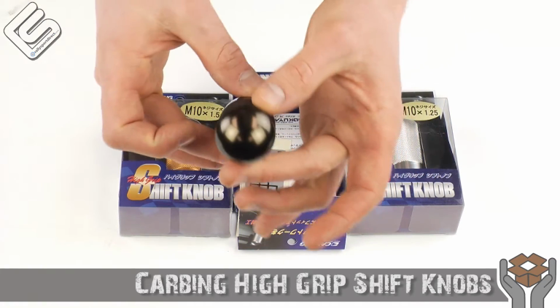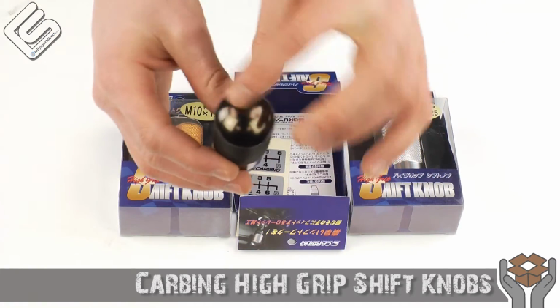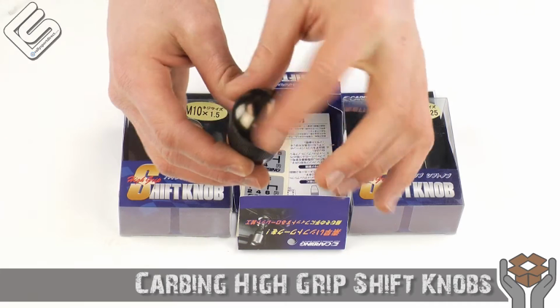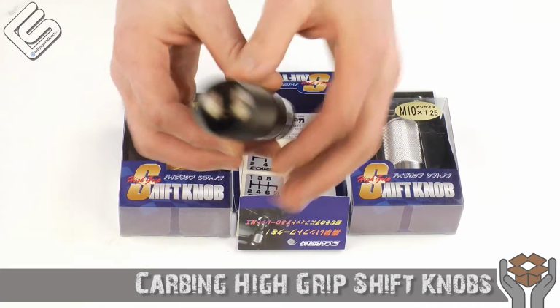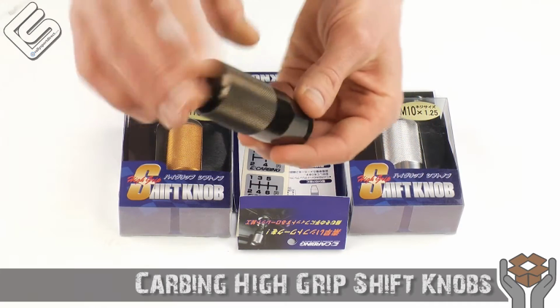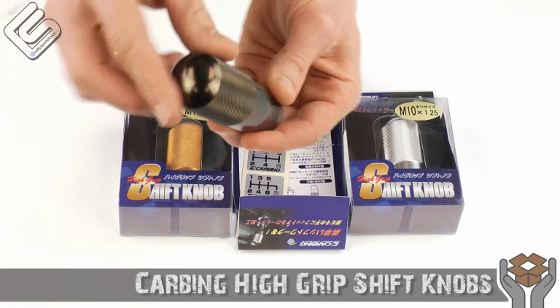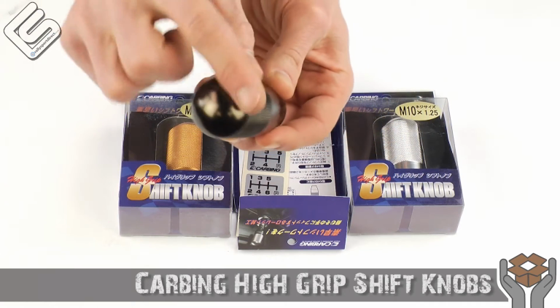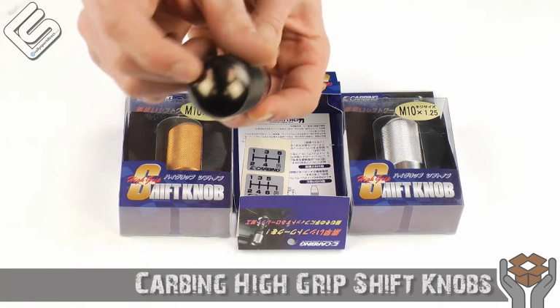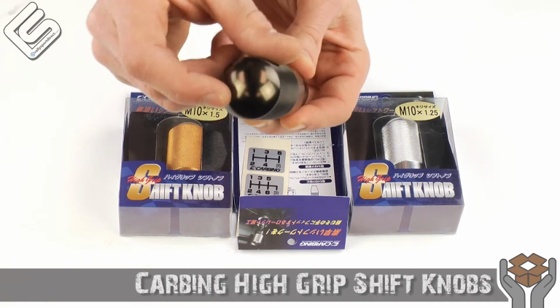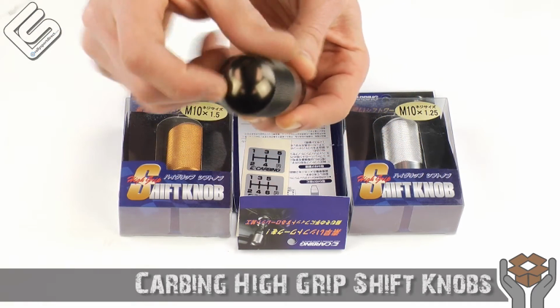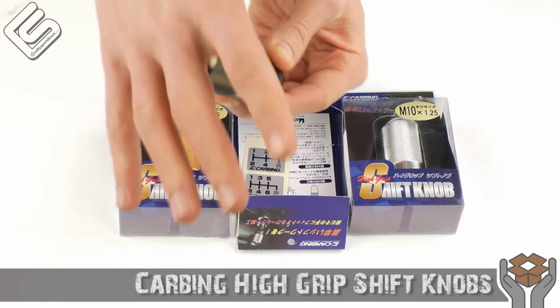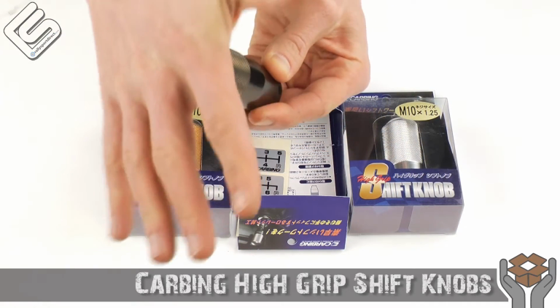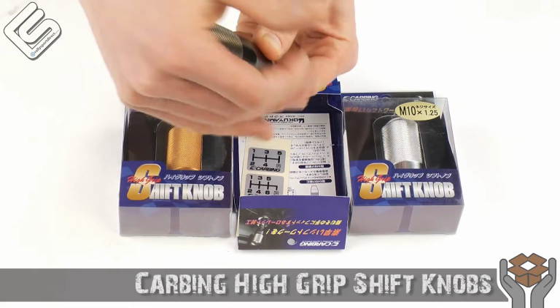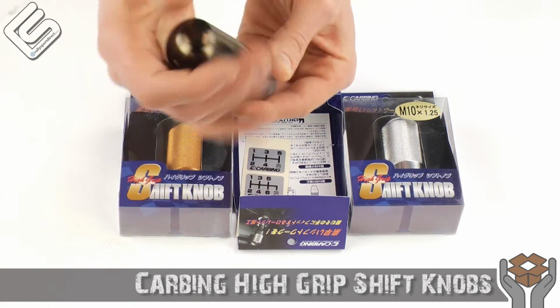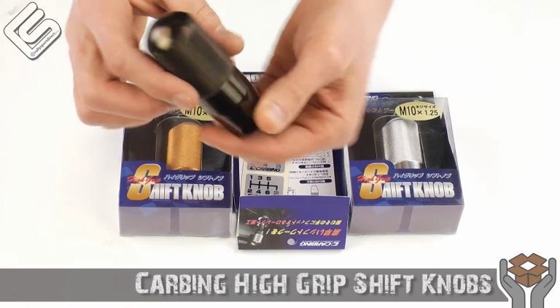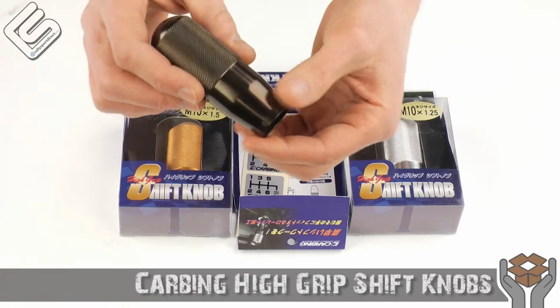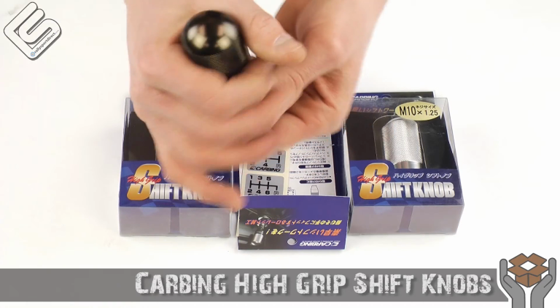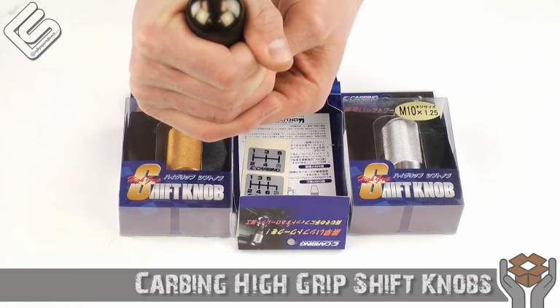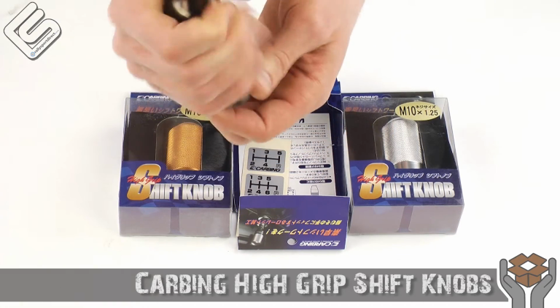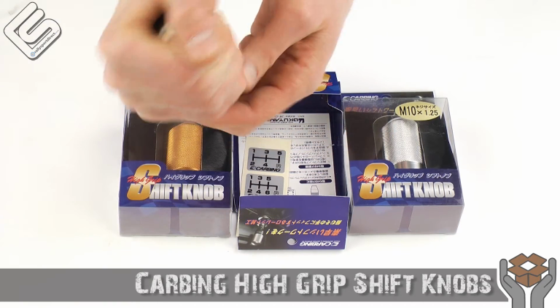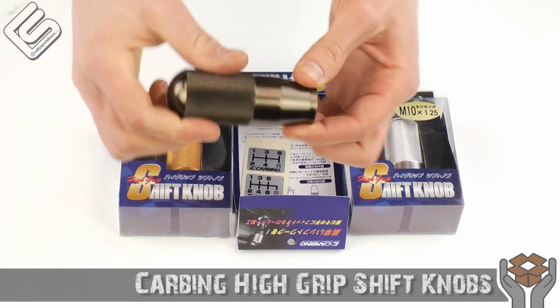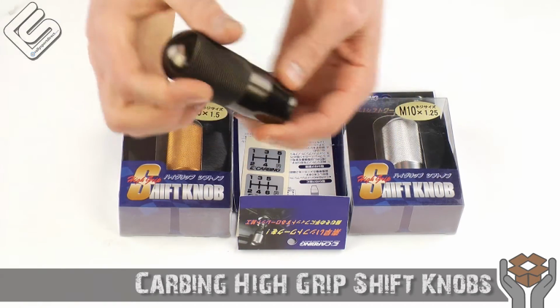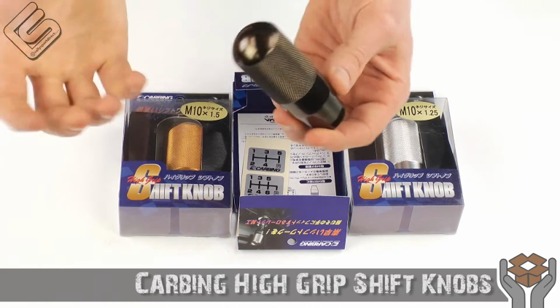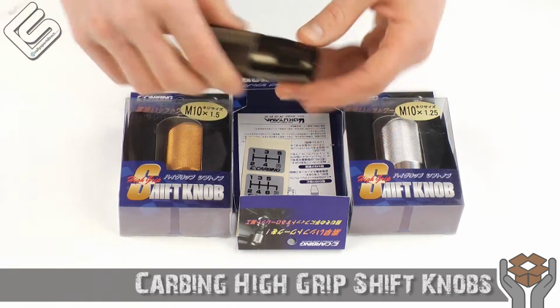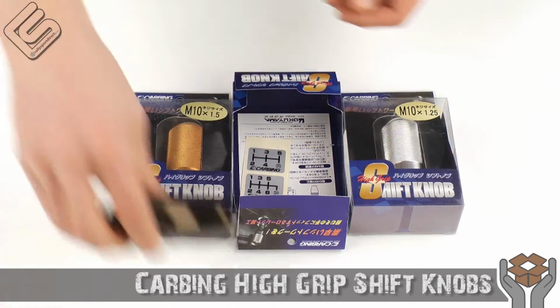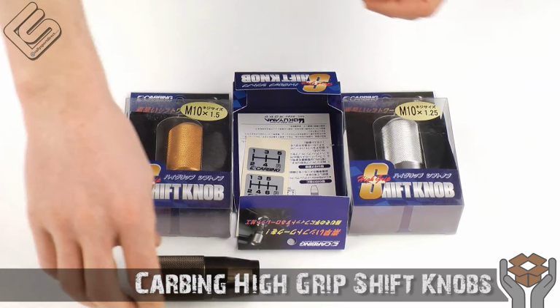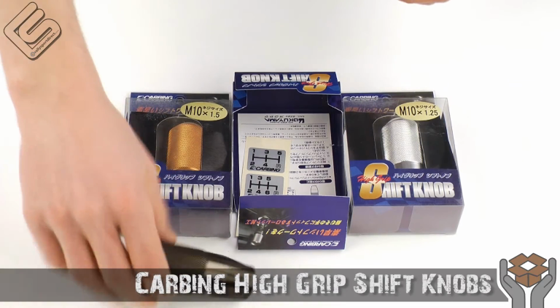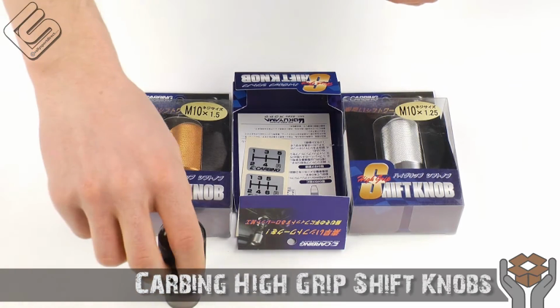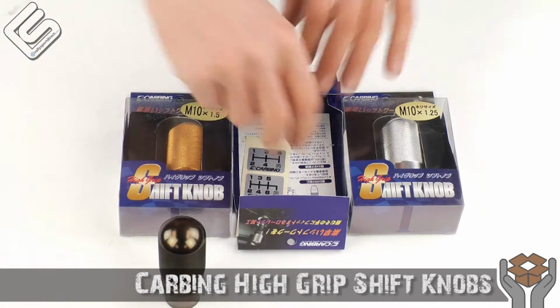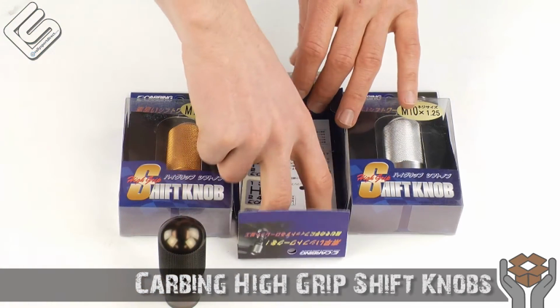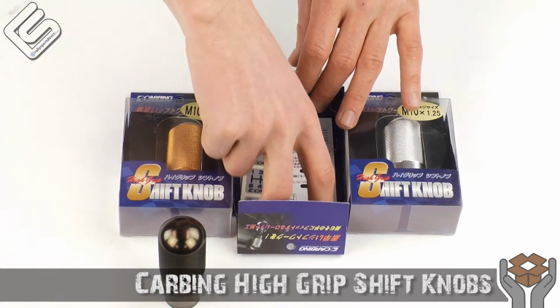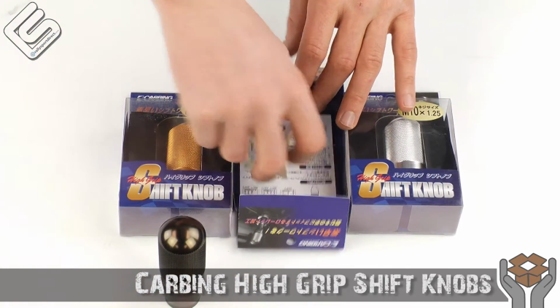Beautiful knob. I love the nice smooth top here, so you can rest your hand on it. But then when you want to, you can grab it down here and you get plenty of grip for shifting, spirited driving, that kind of stuff.